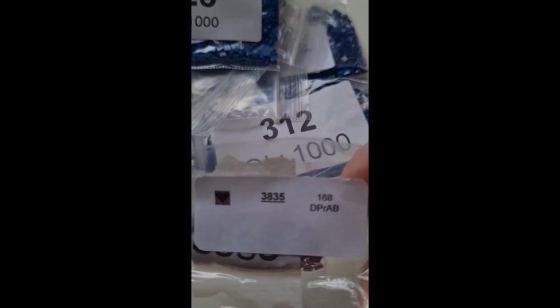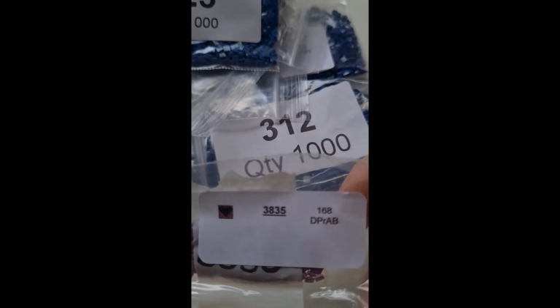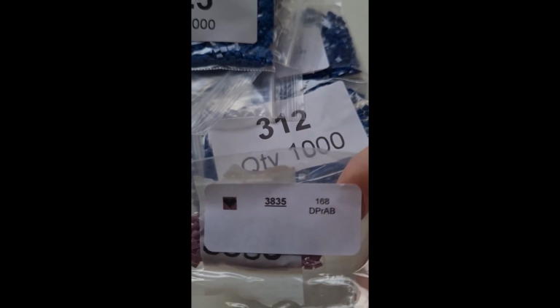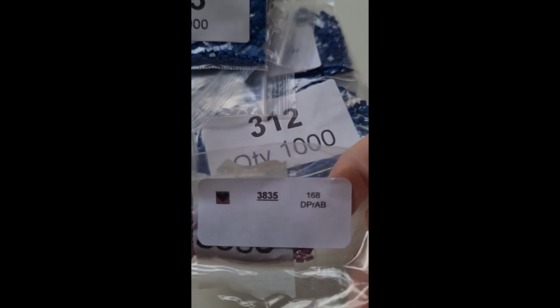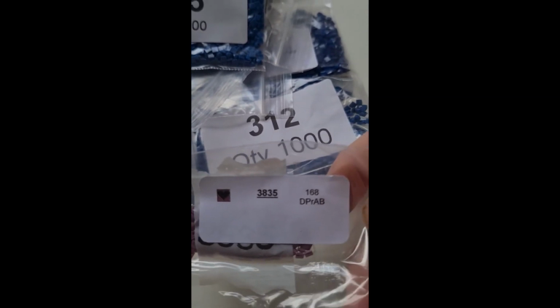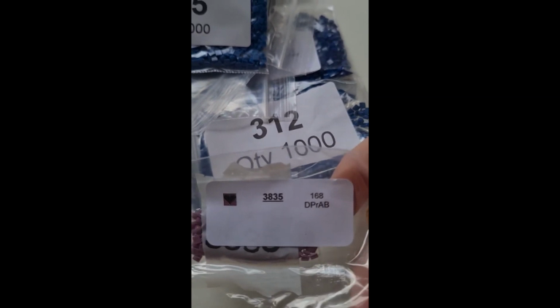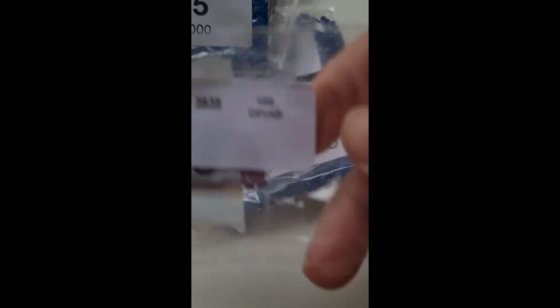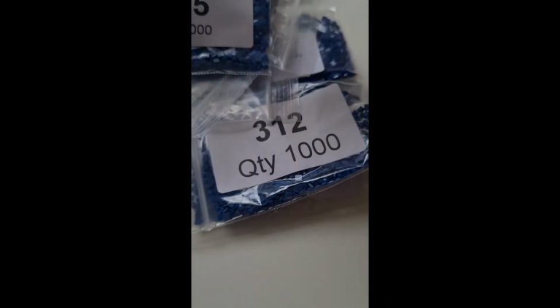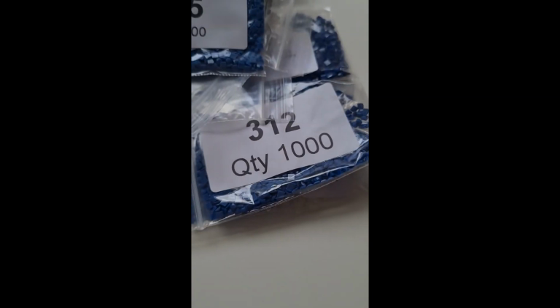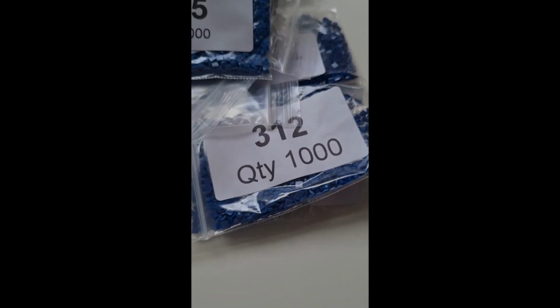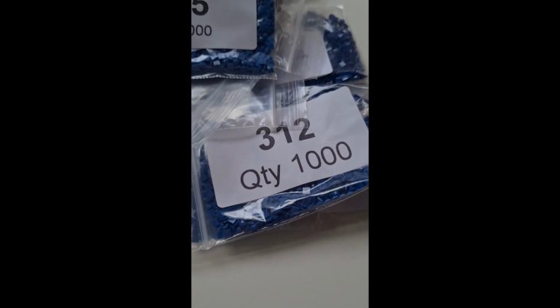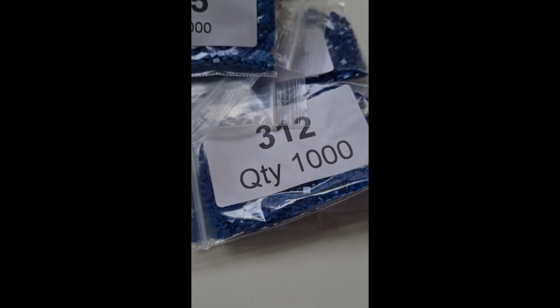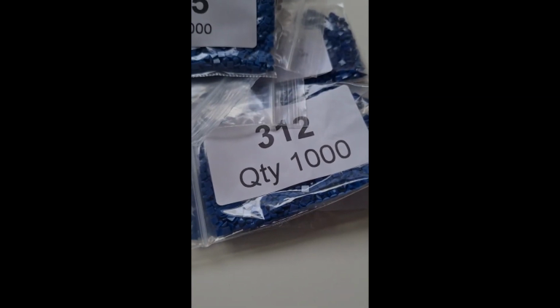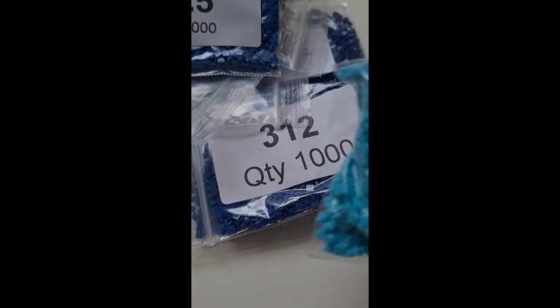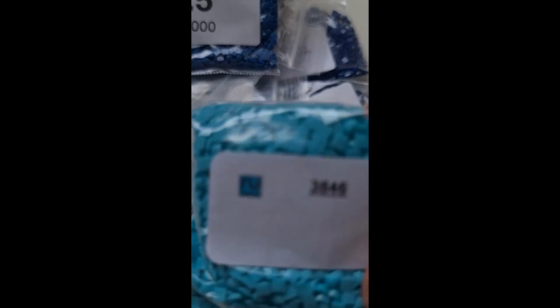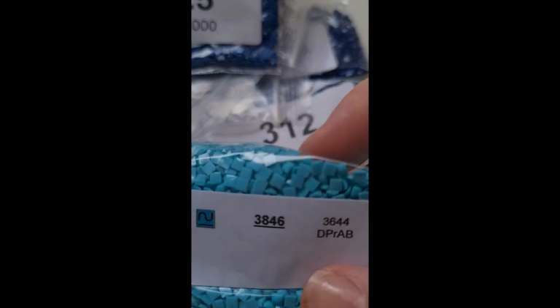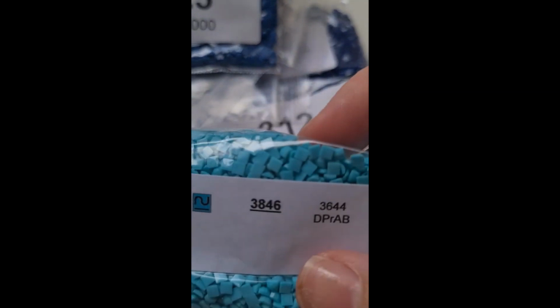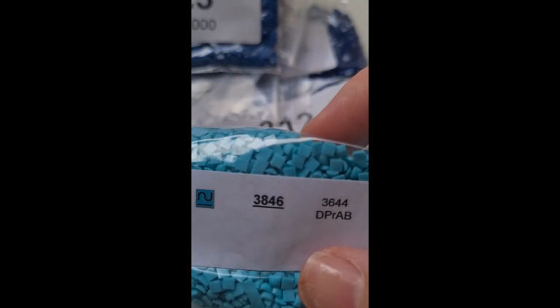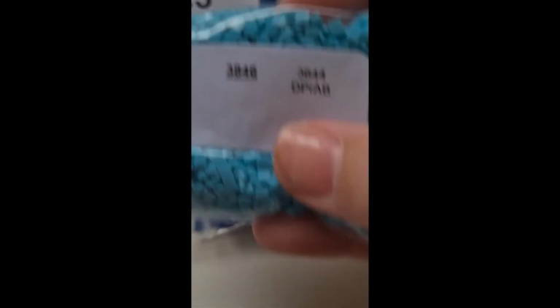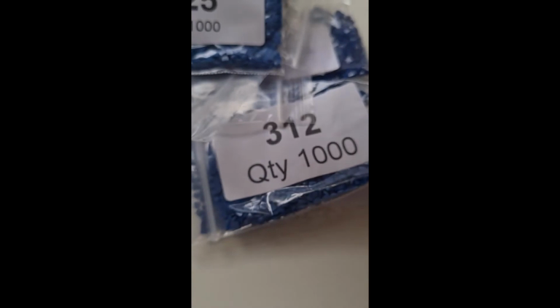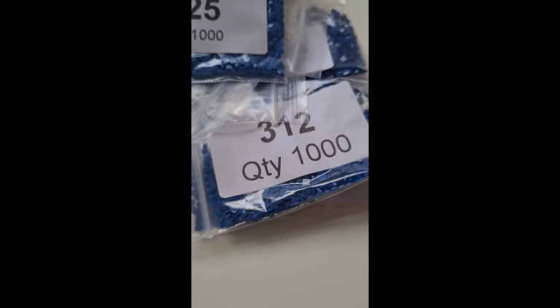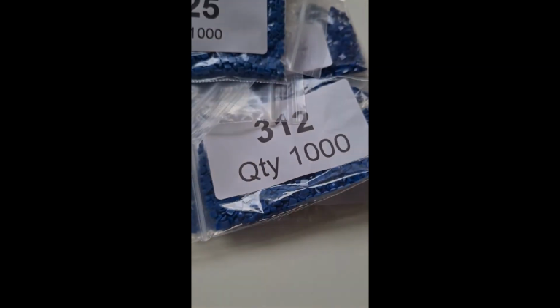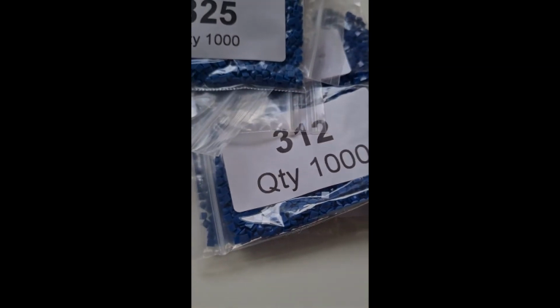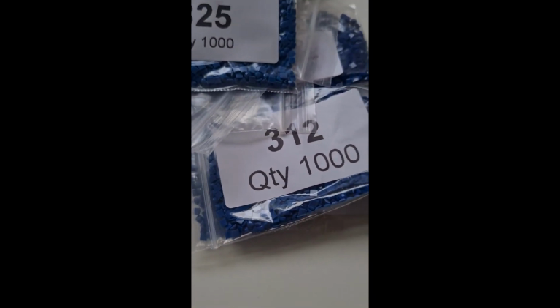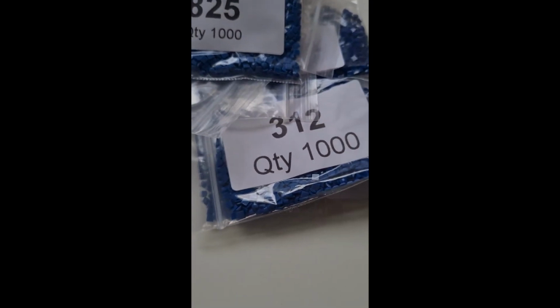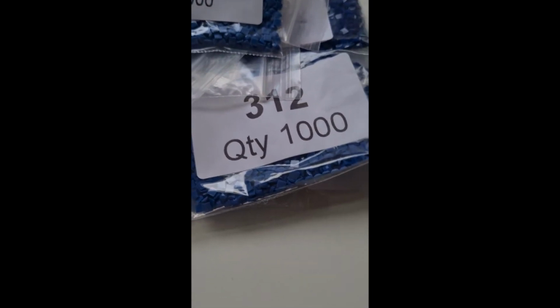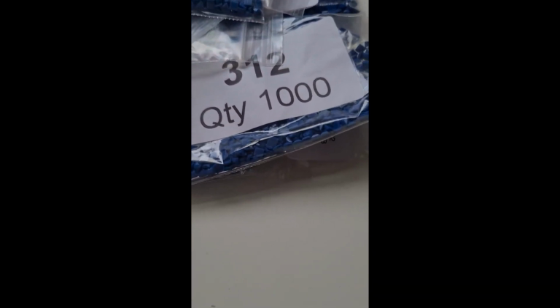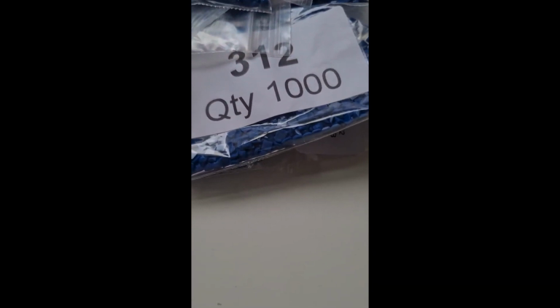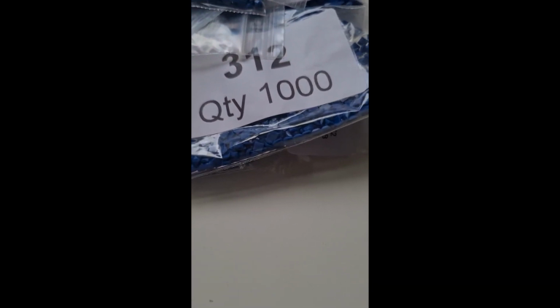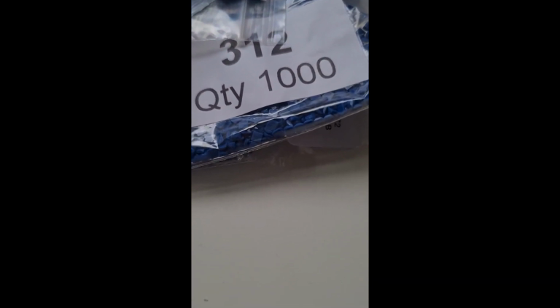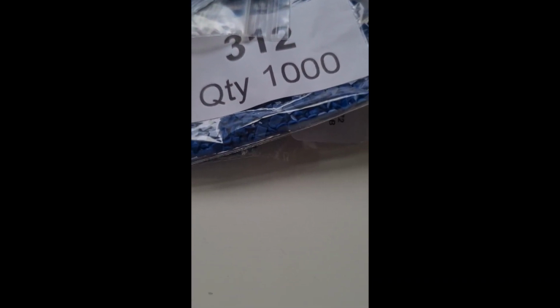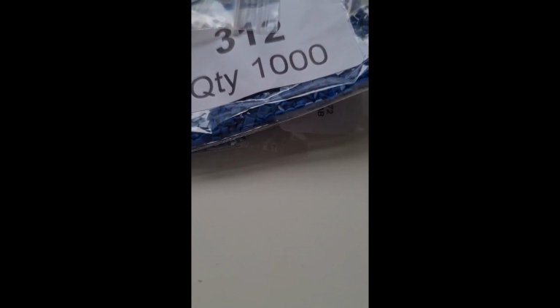Then 3835 and 3846. And now we have all our AB ones.